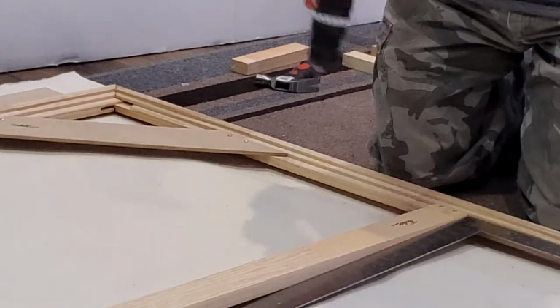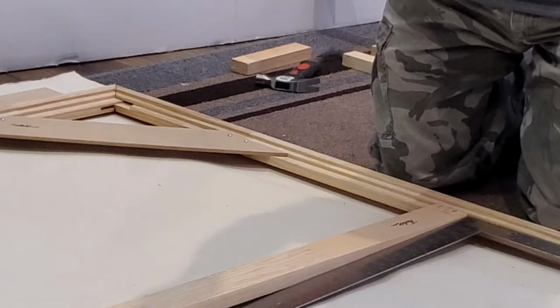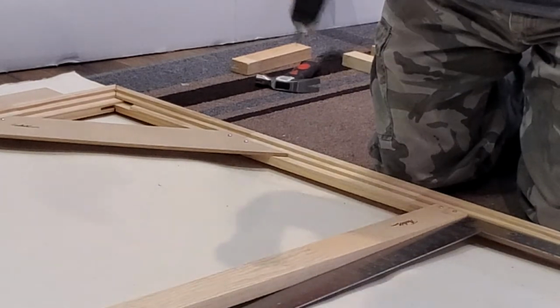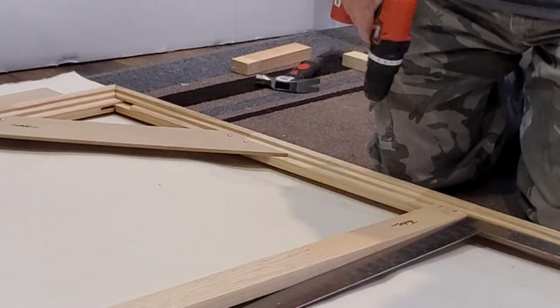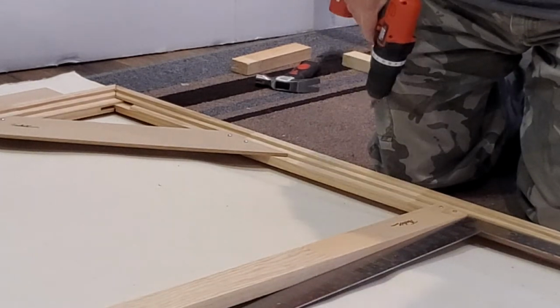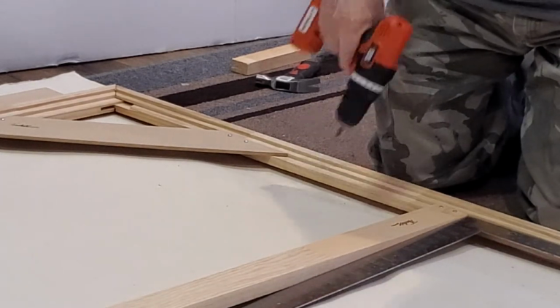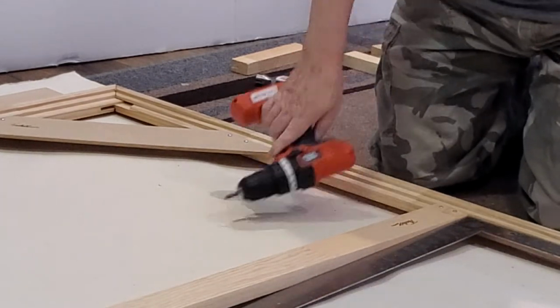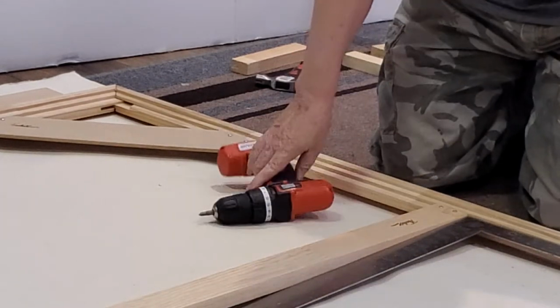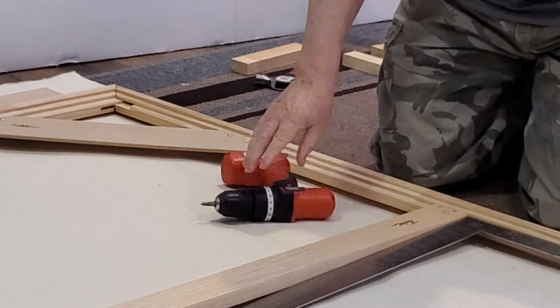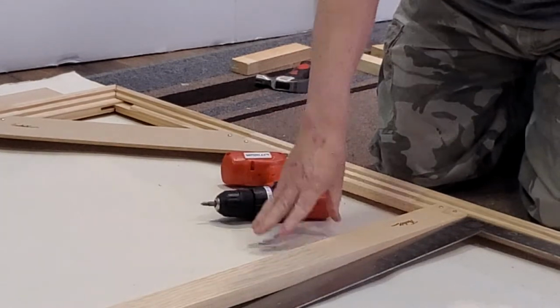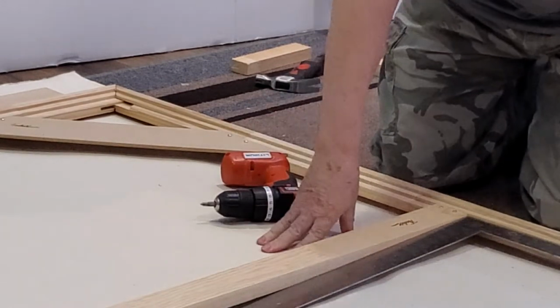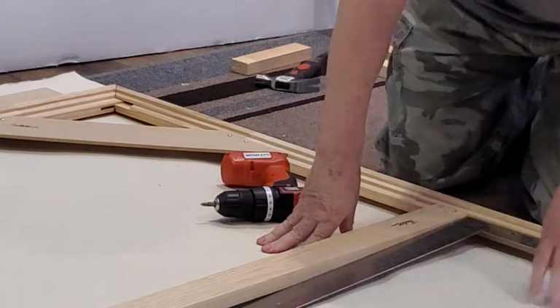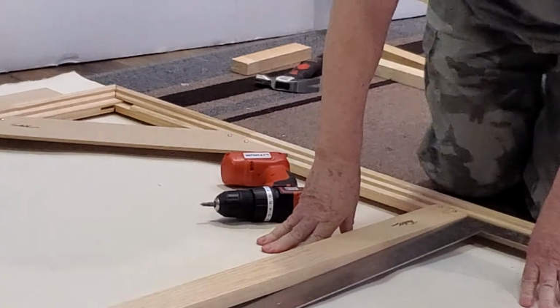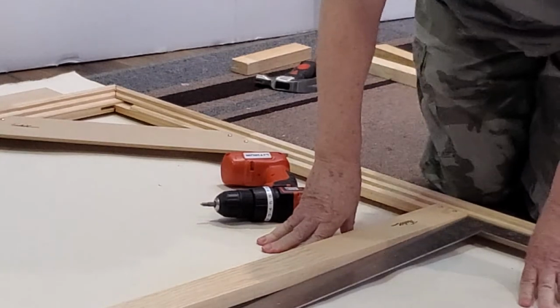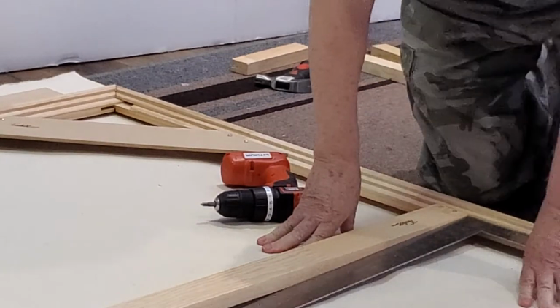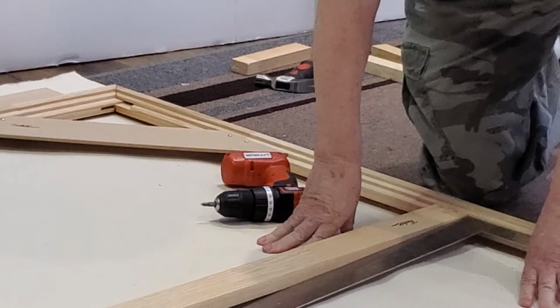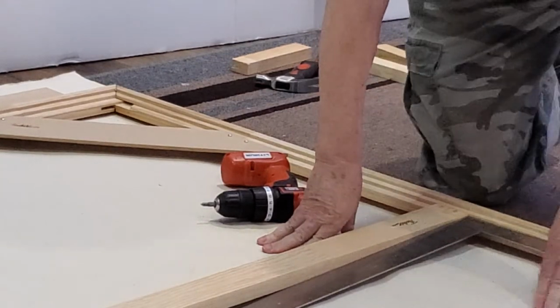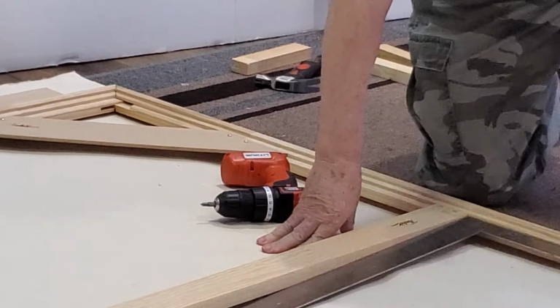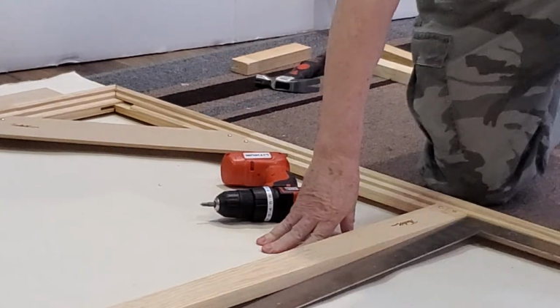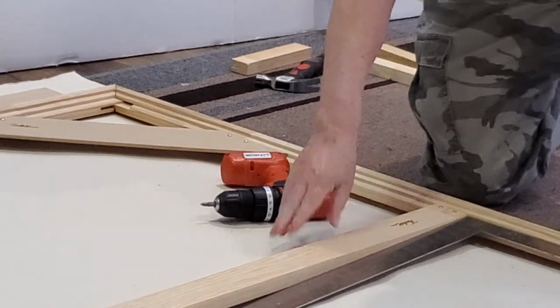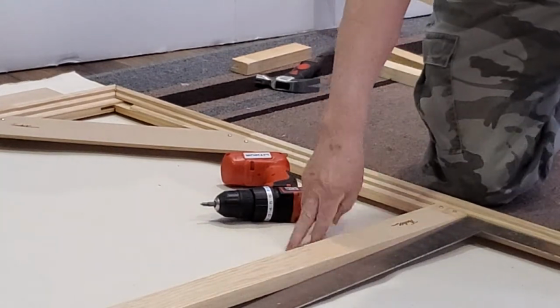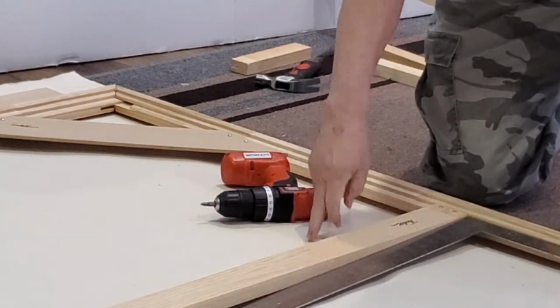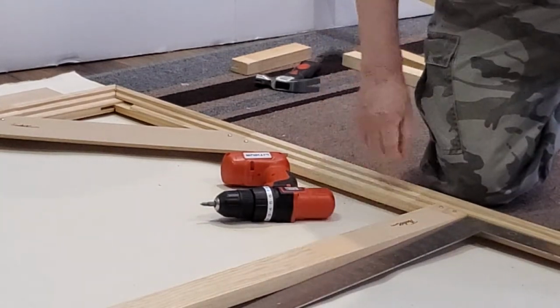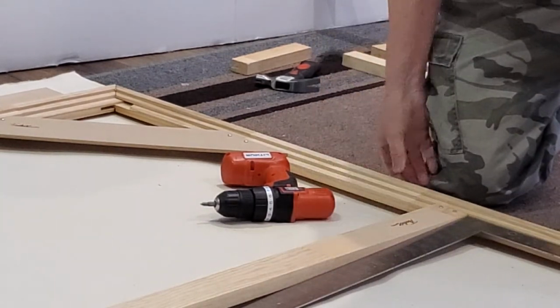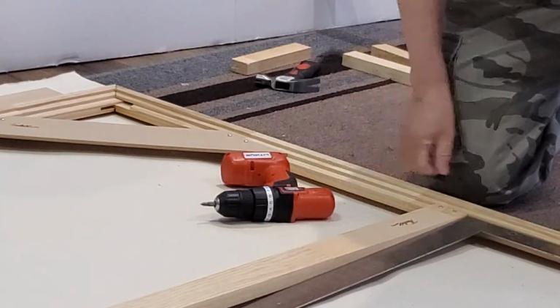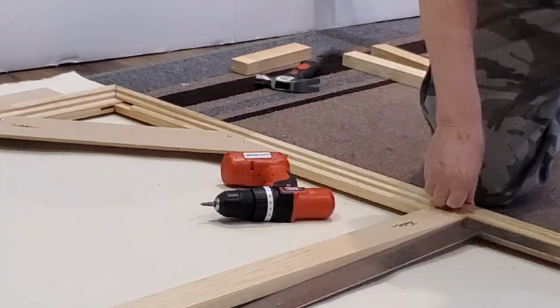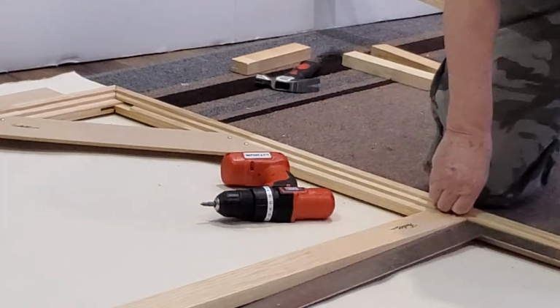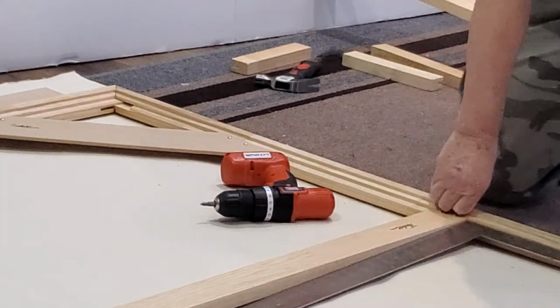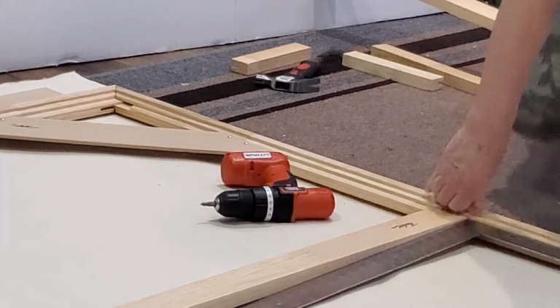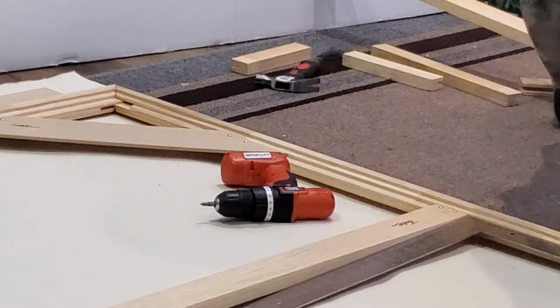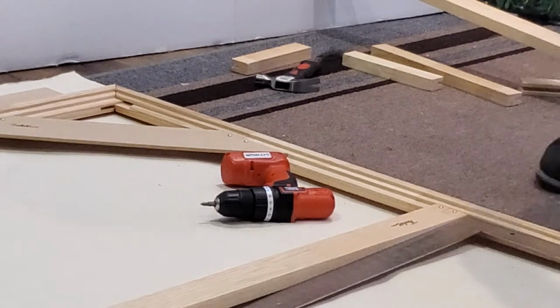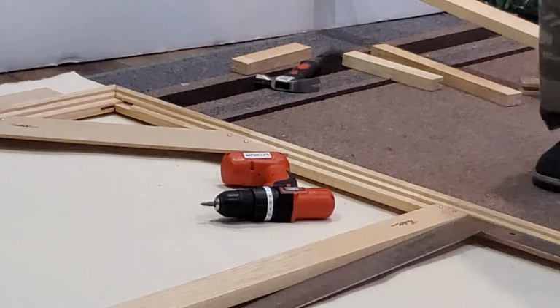Then I'll do the other side, and in a minute I'll come back and show how to put the canvas on.